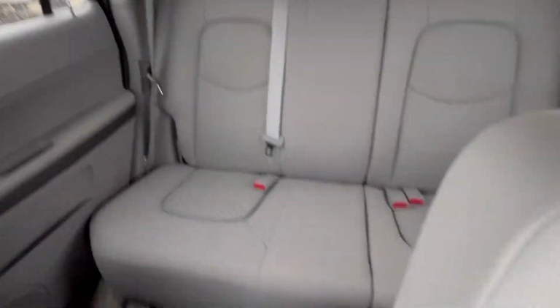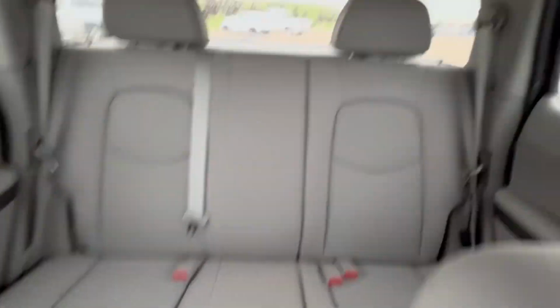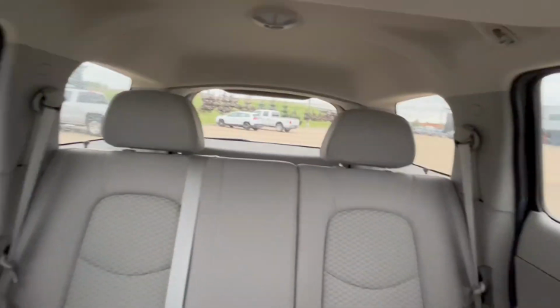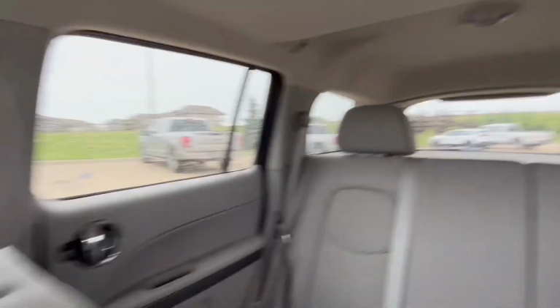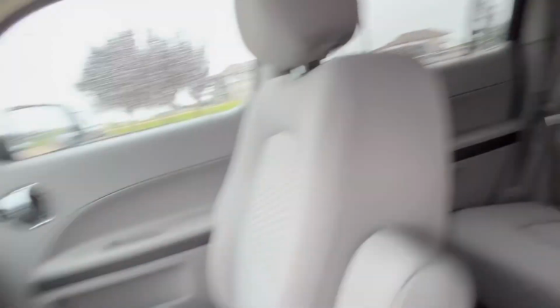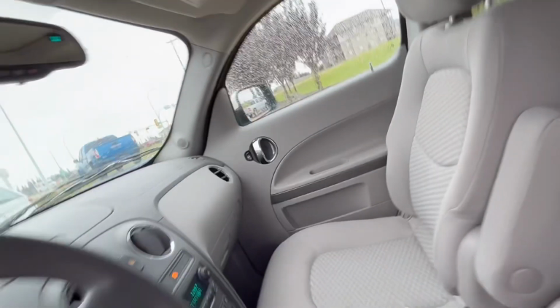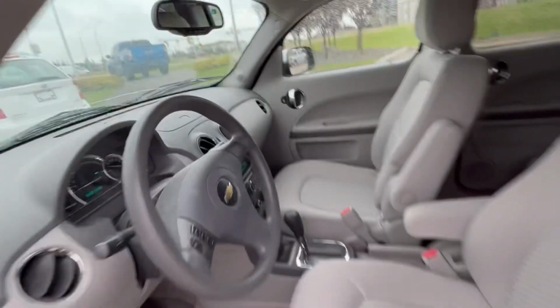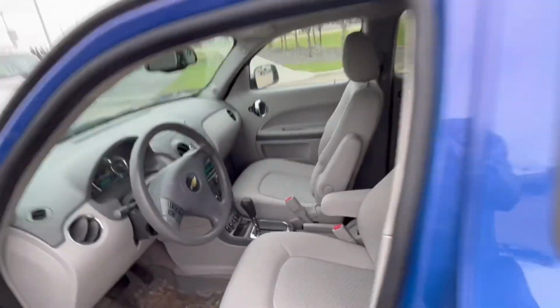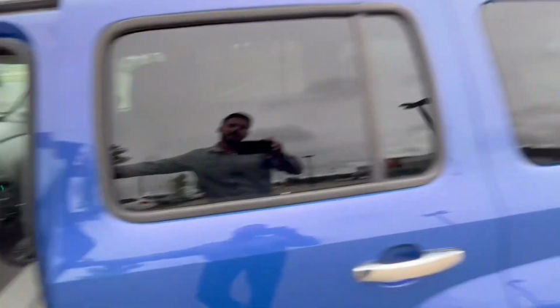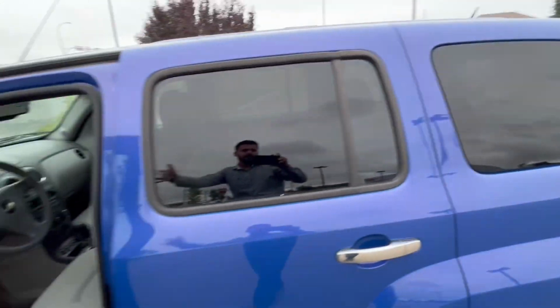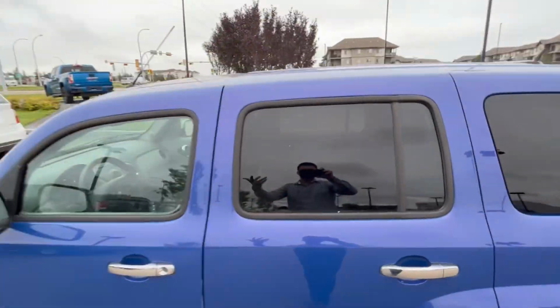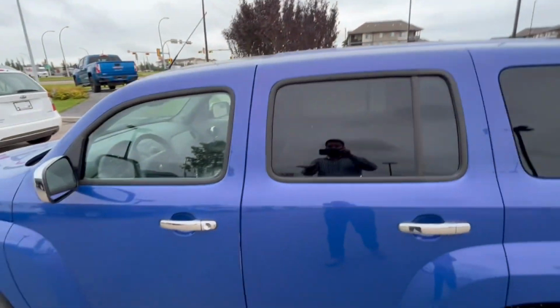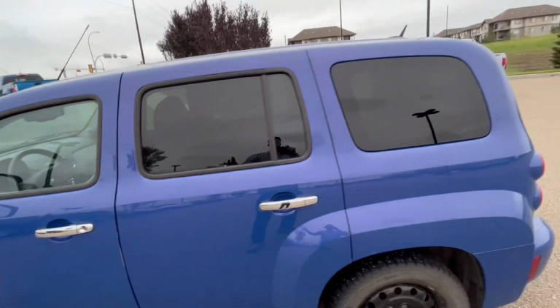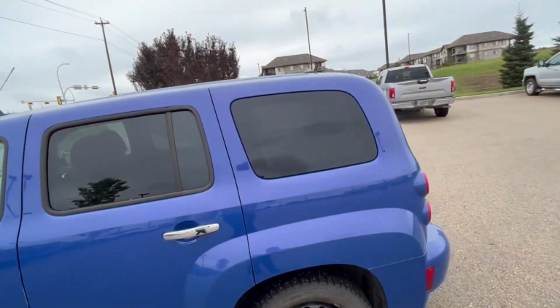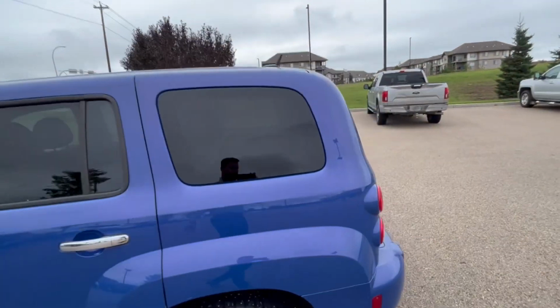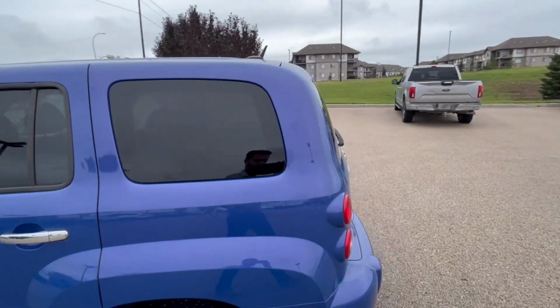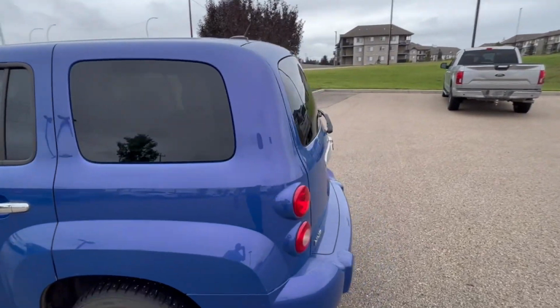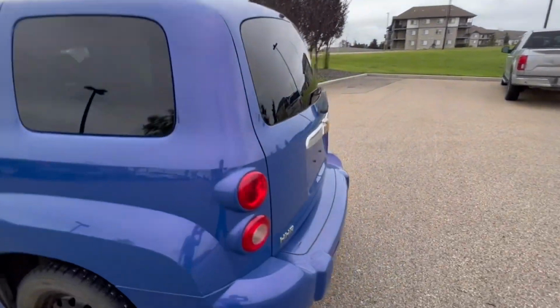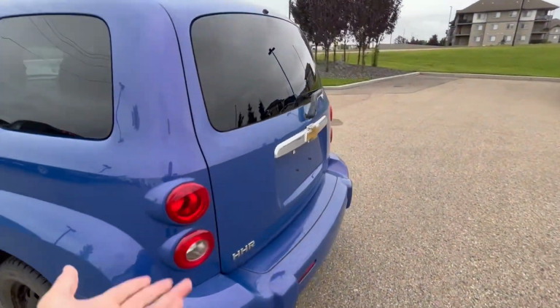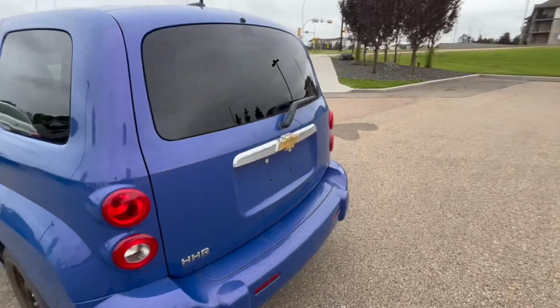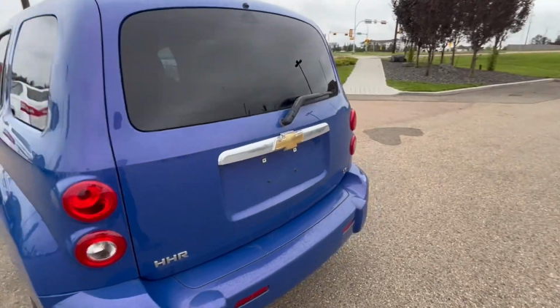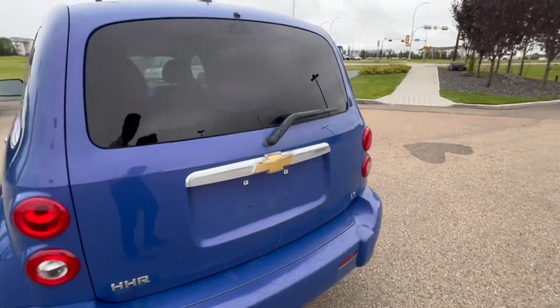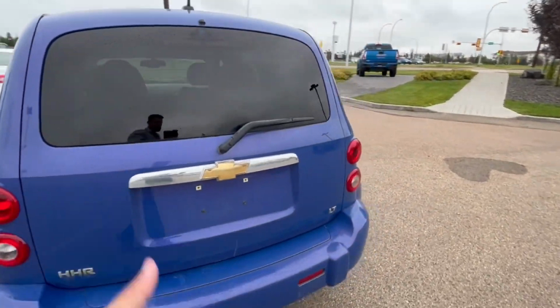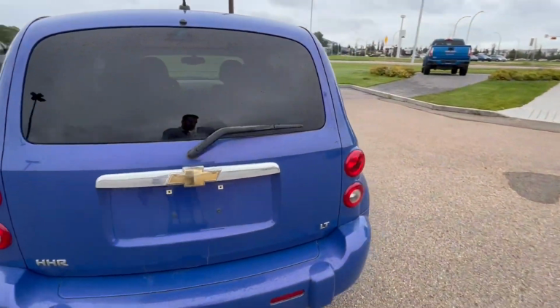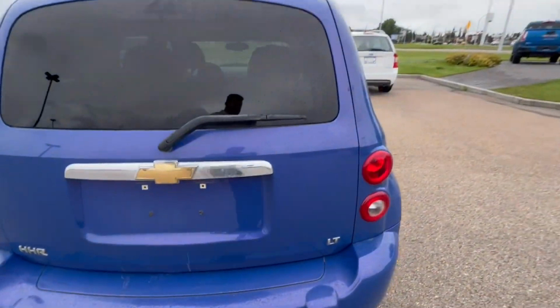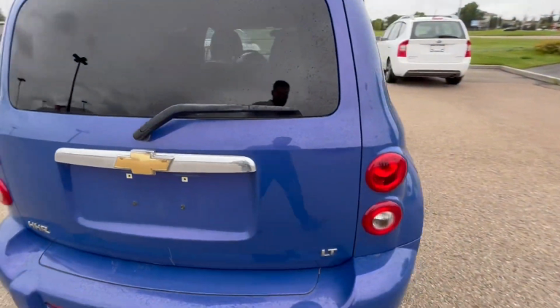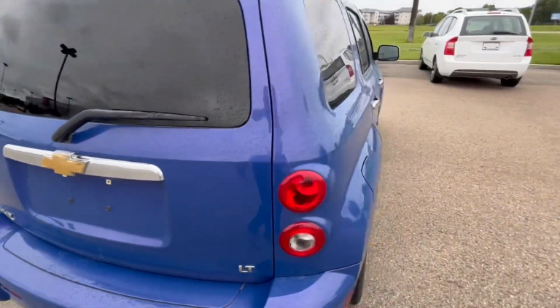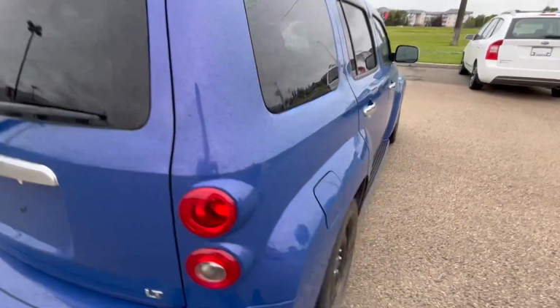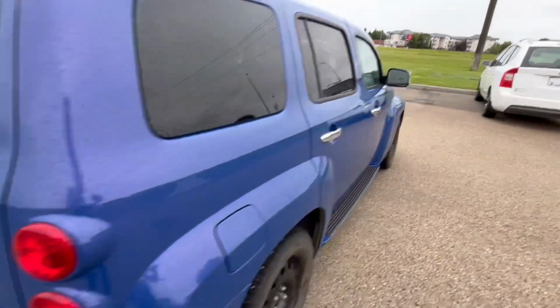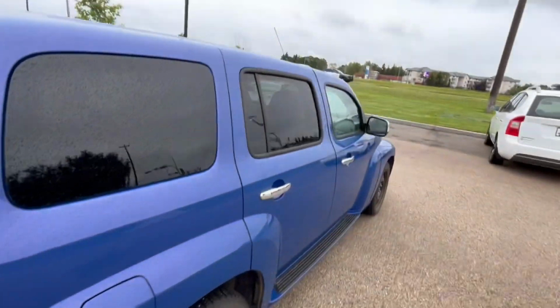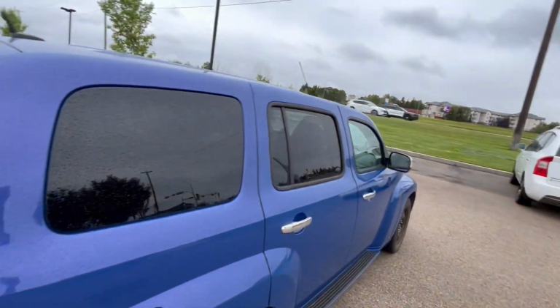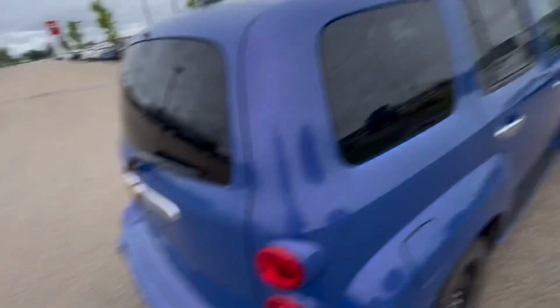You've got the sunroof as well. This is your backseat — a lot of room, easy for you to go in and out of this crossover too. As you can see, the car itself is in pretty great condition. HHR LT. Take a brief look at it.